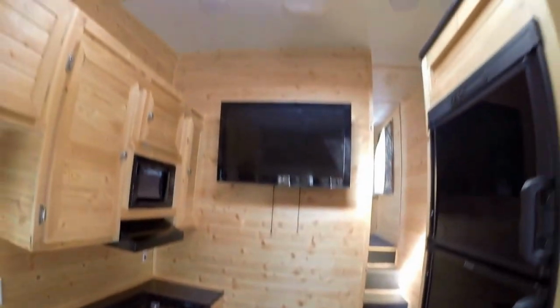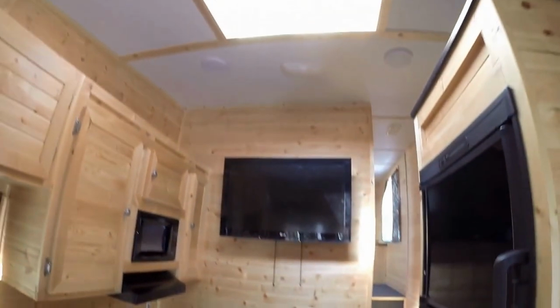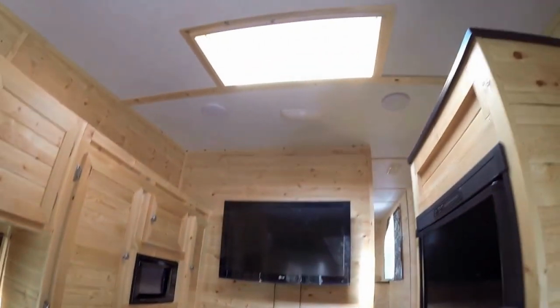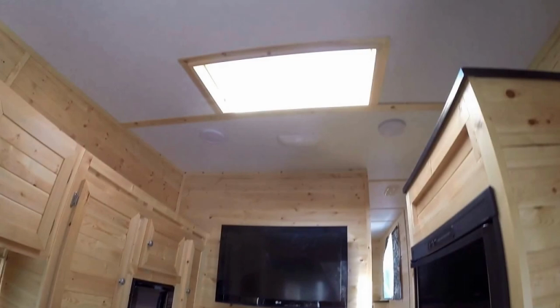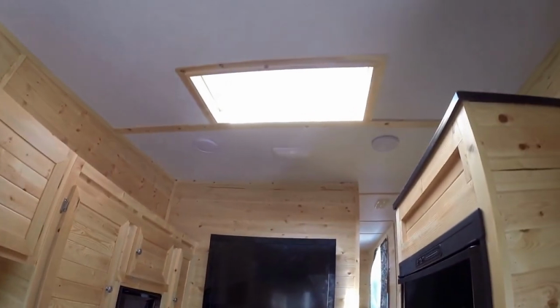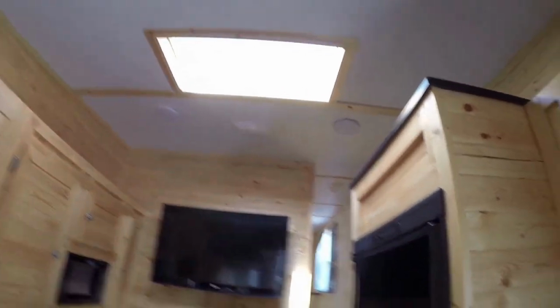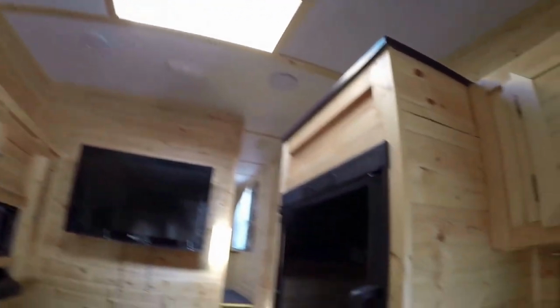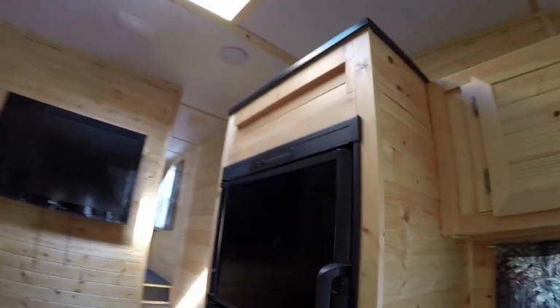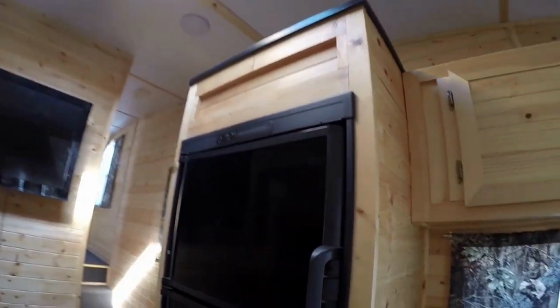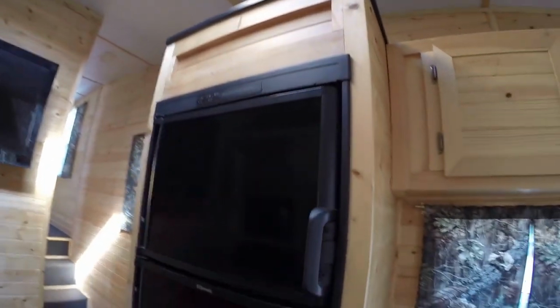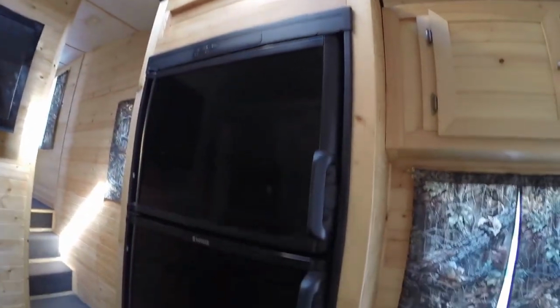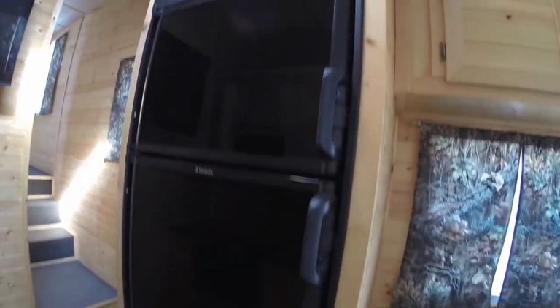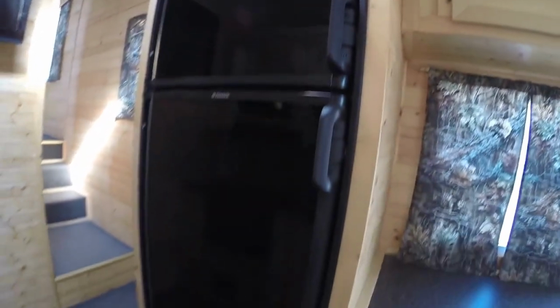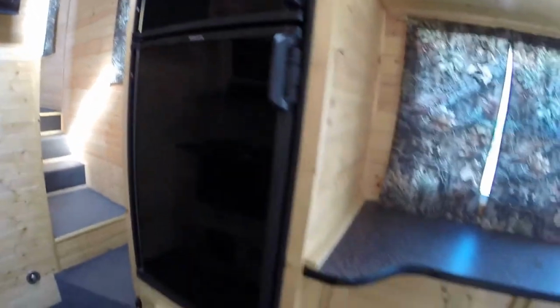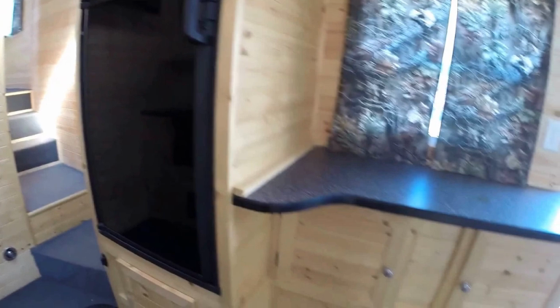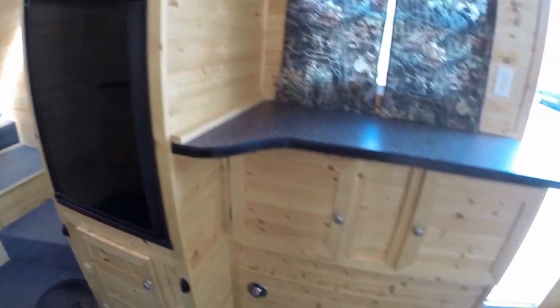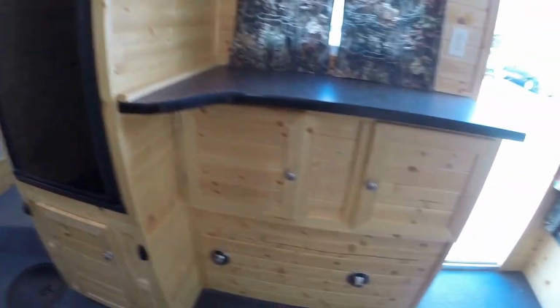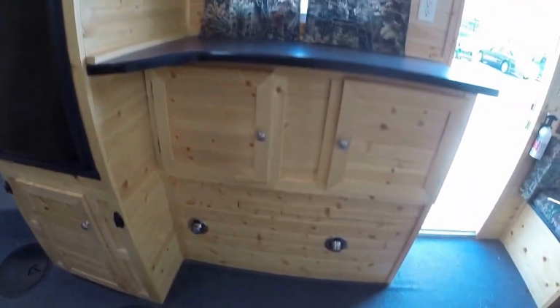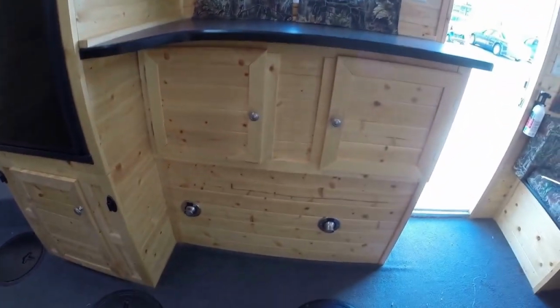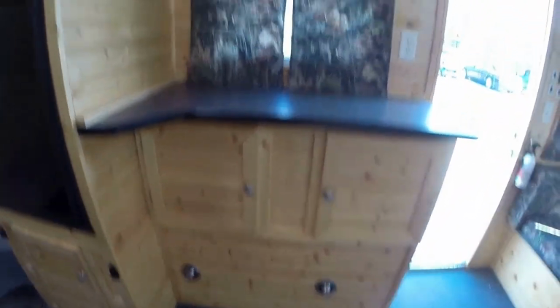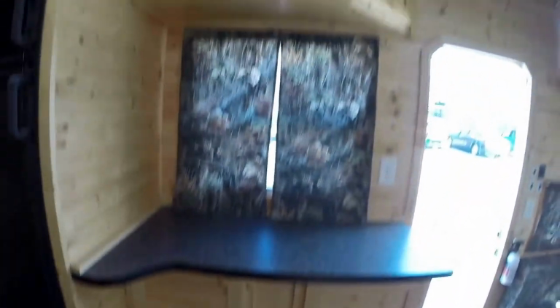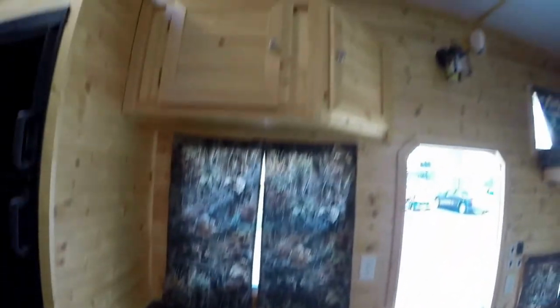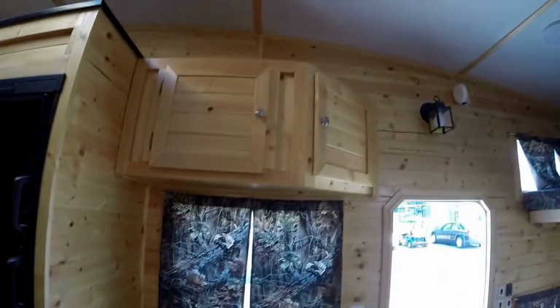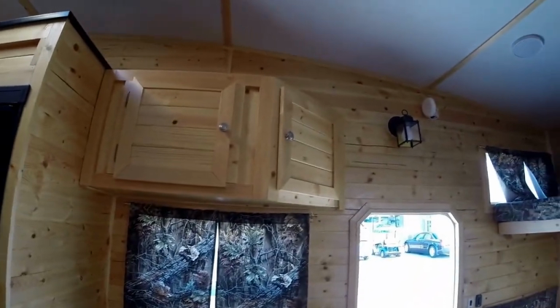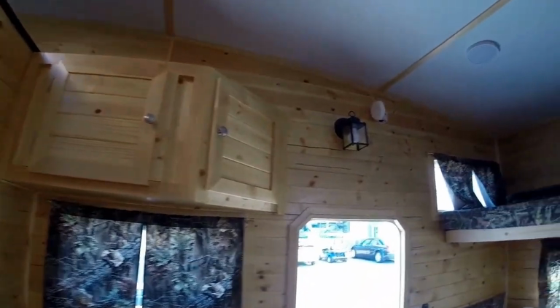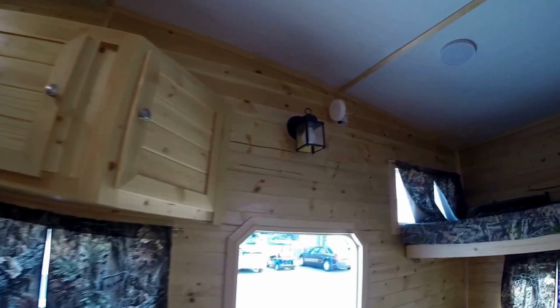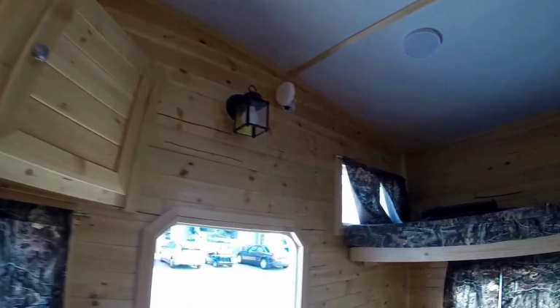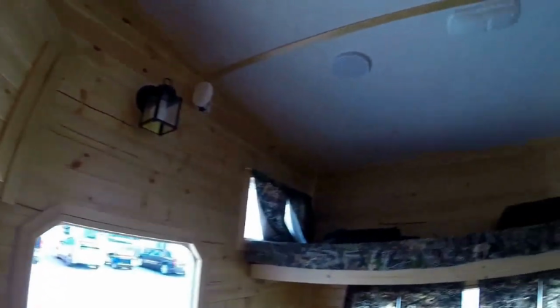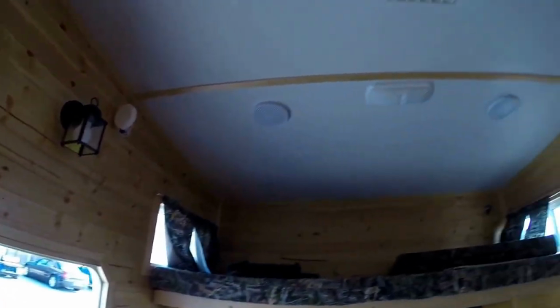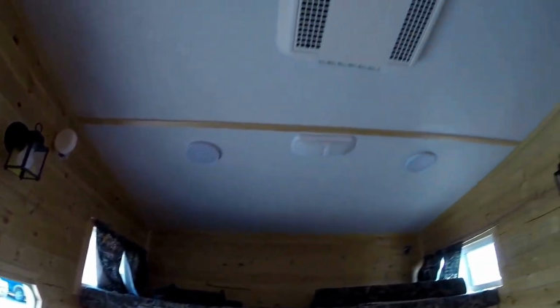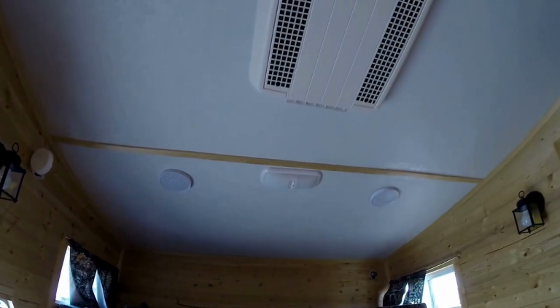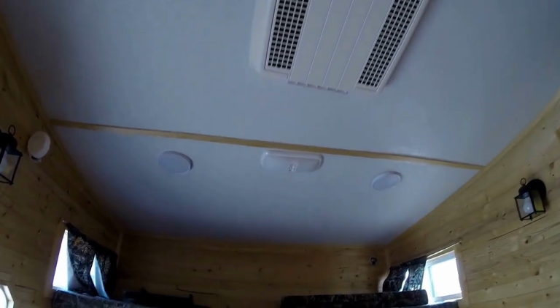Lots of headroom in here. Nice big skylight up there. The big gas electric fridge. Lots of countertop space. Lights on the holes. Plenty of storage. Air conditioner right up above me.